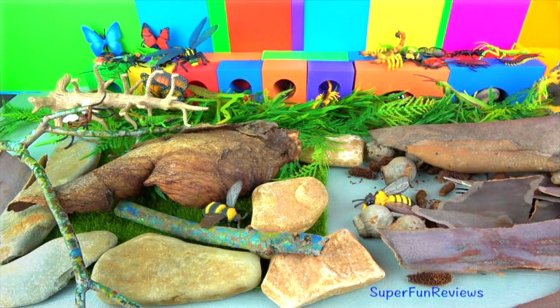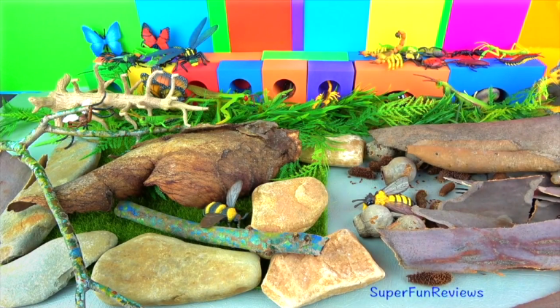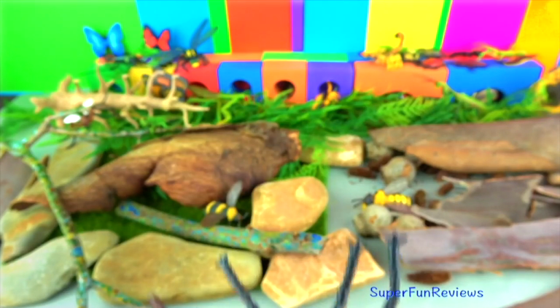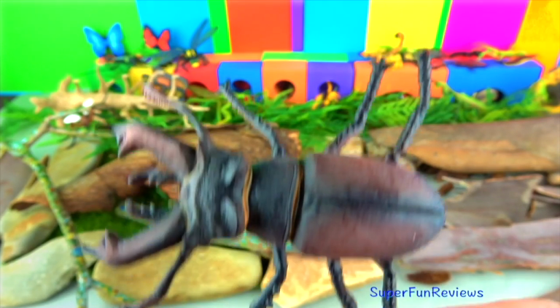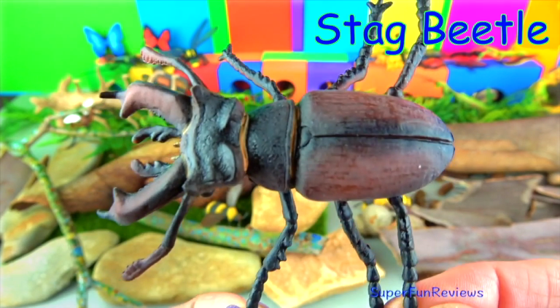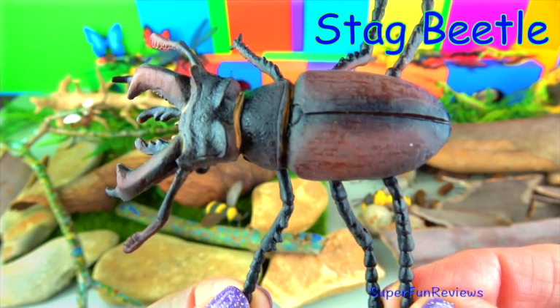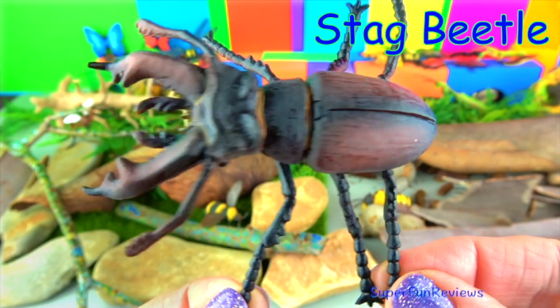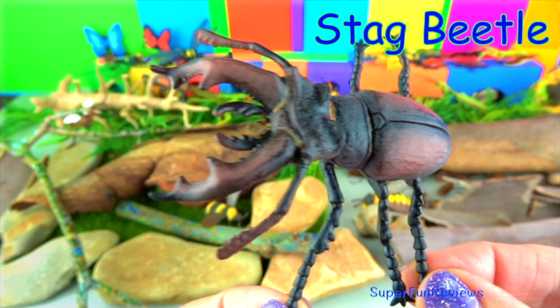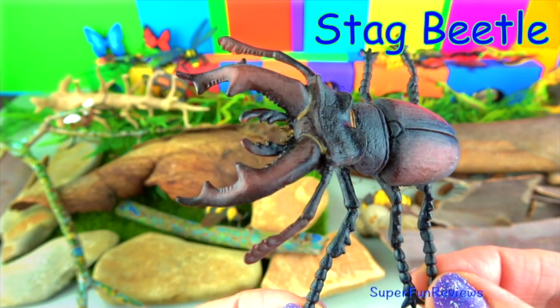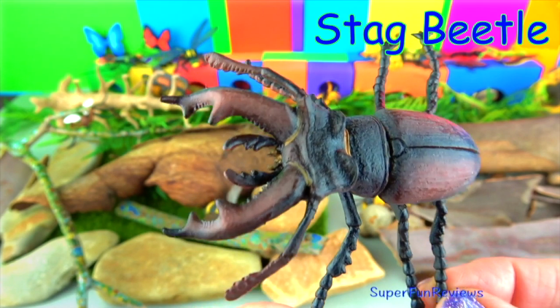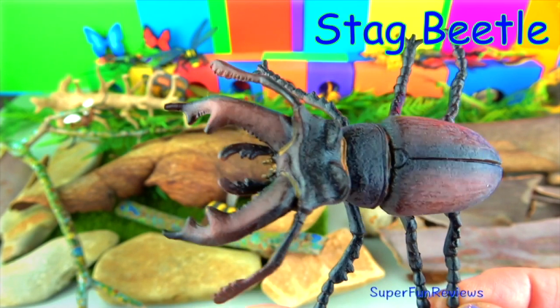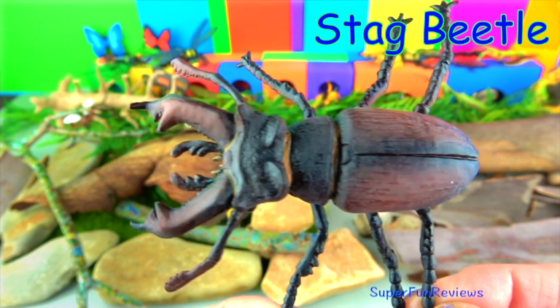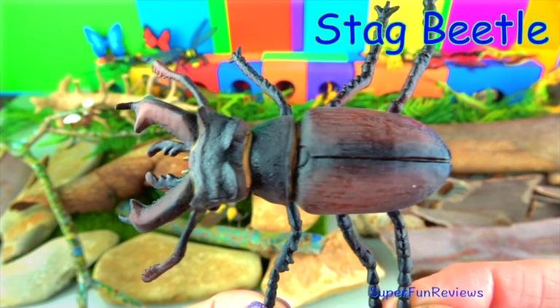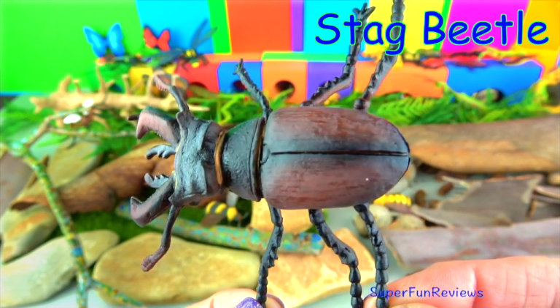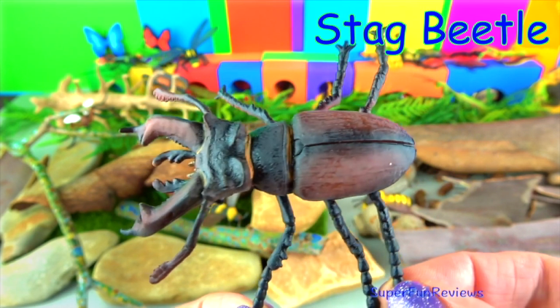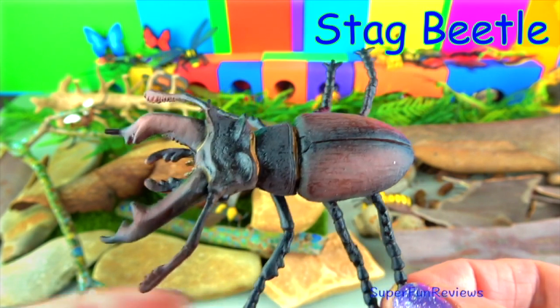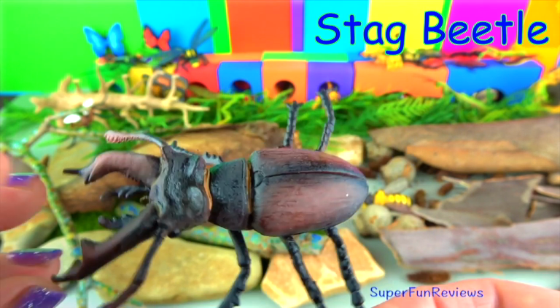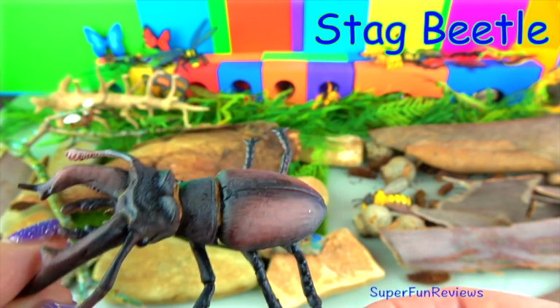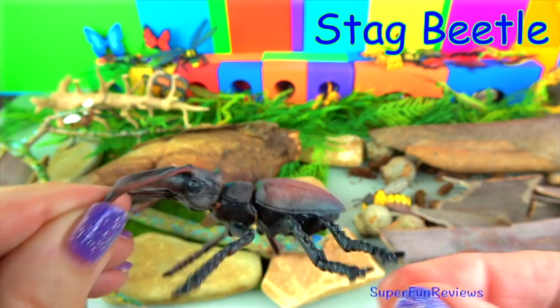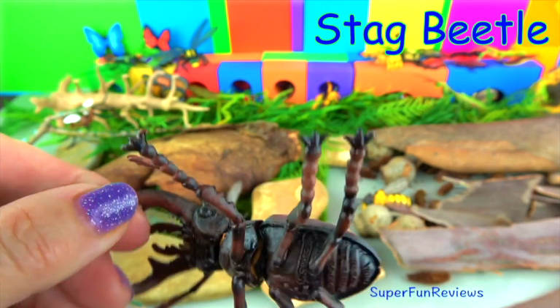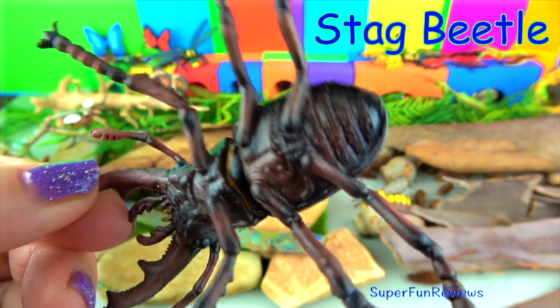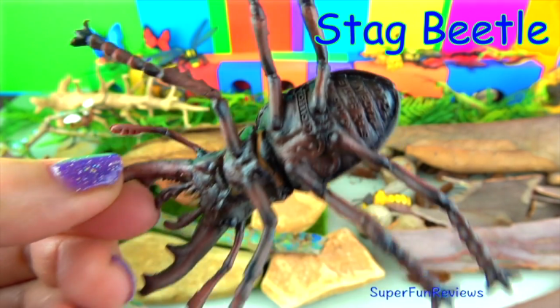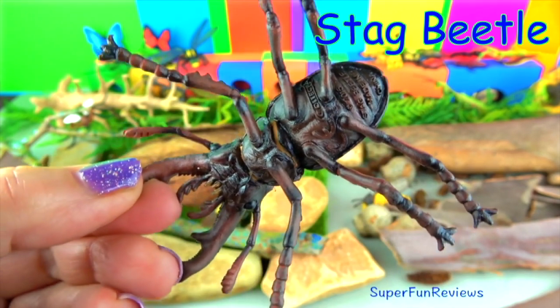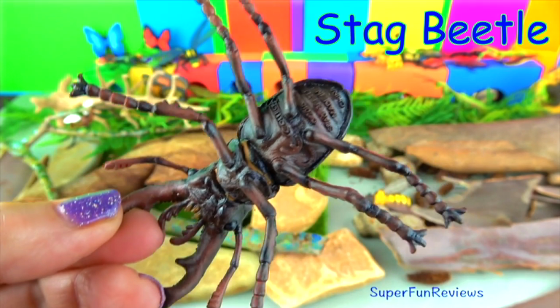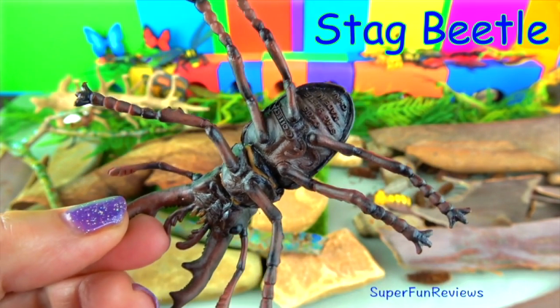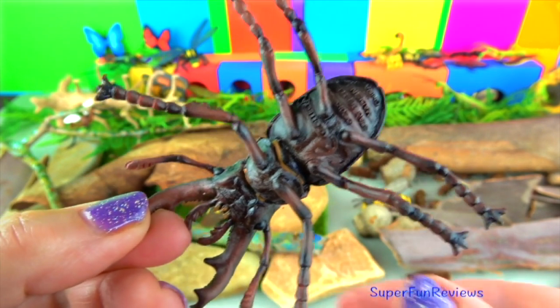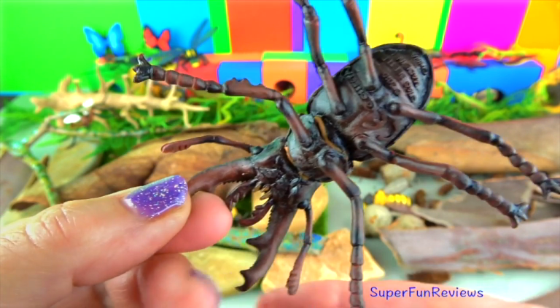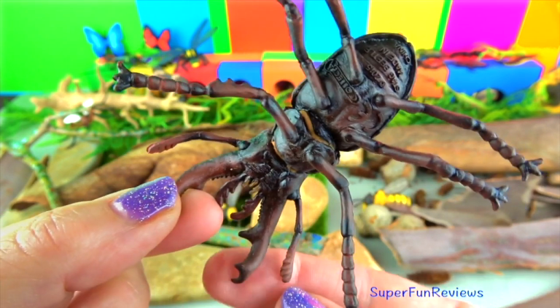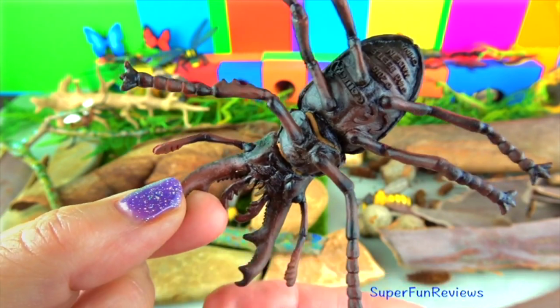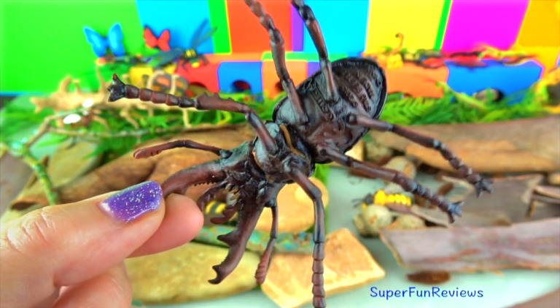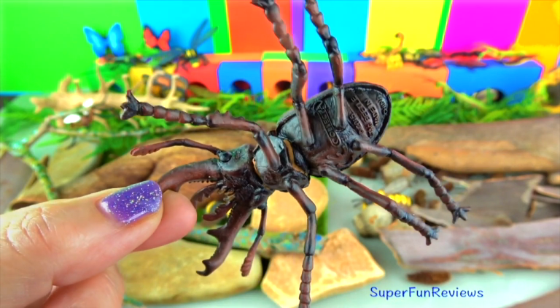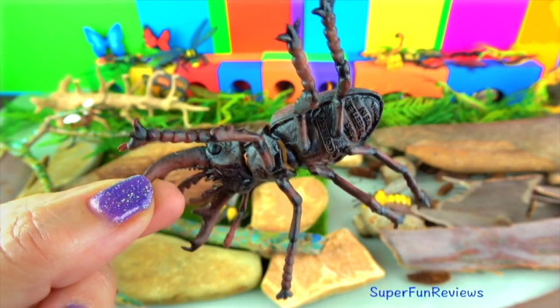The stag beetle gets its name from the extended jaw which looks like a stag's antlers. The male beetle uses their jaws to wrestle each other.